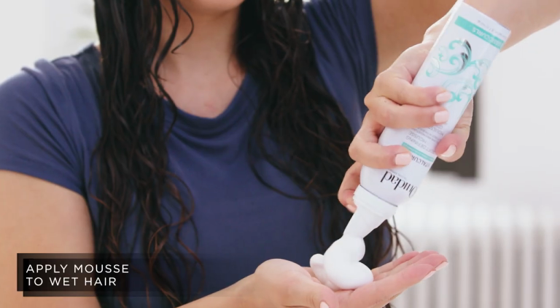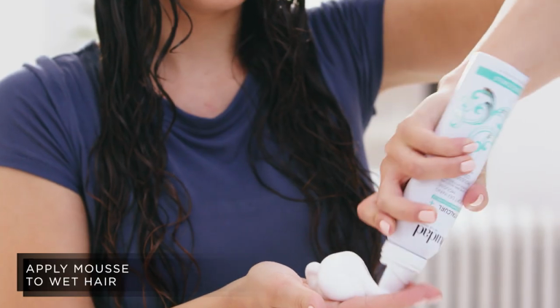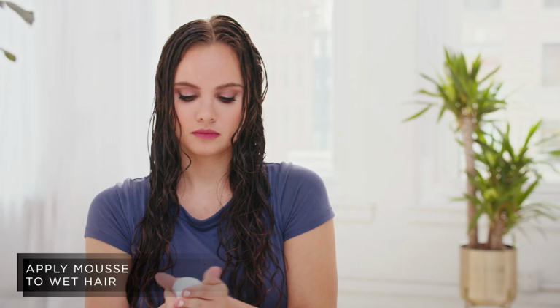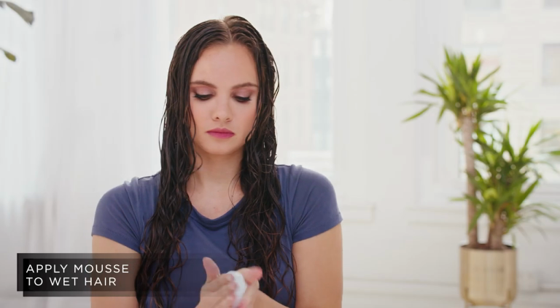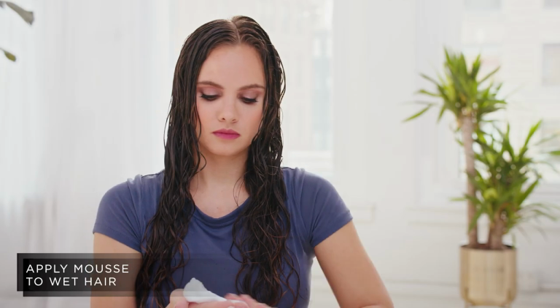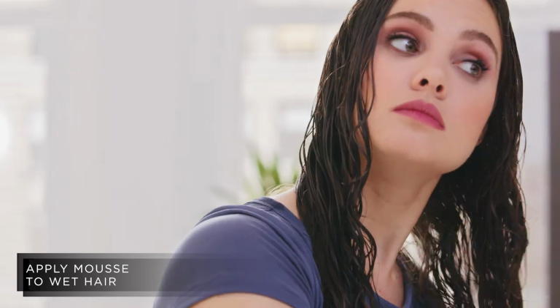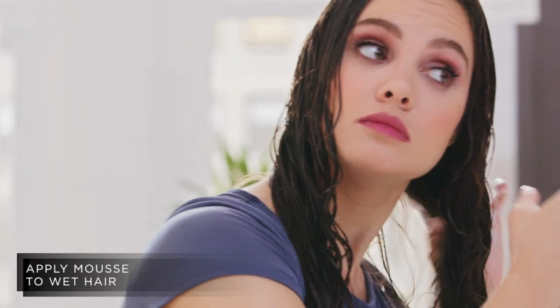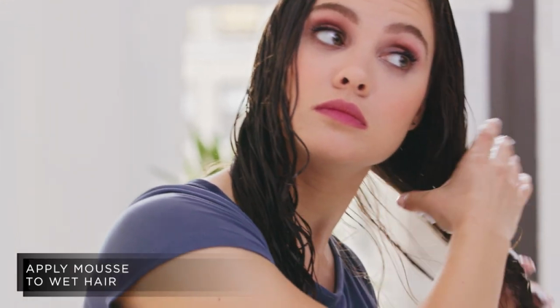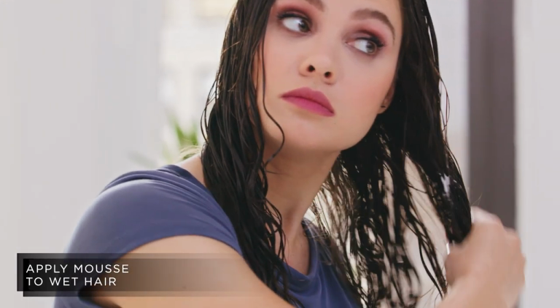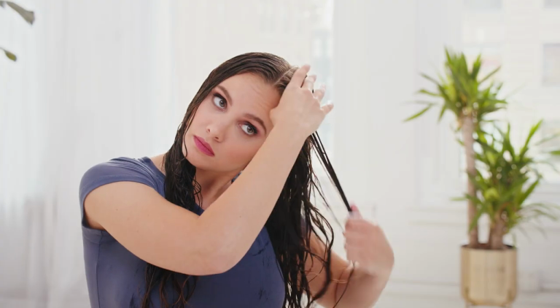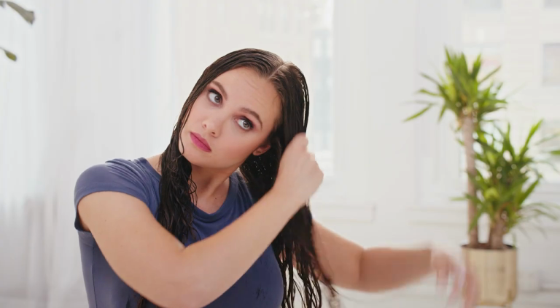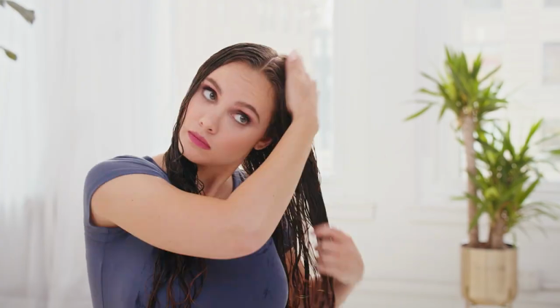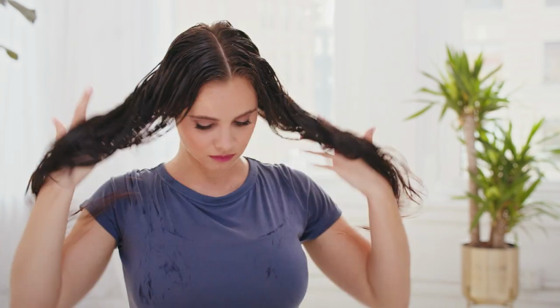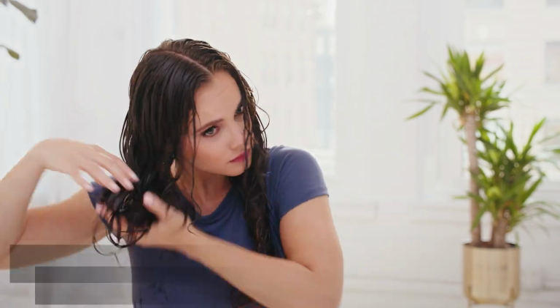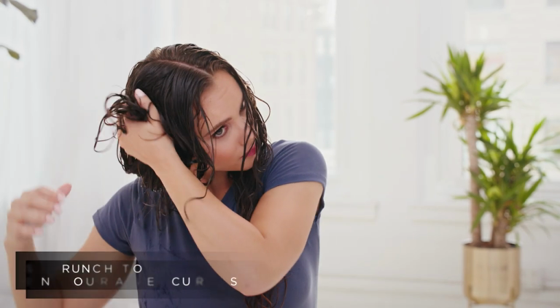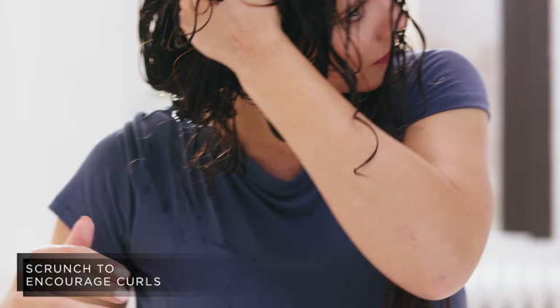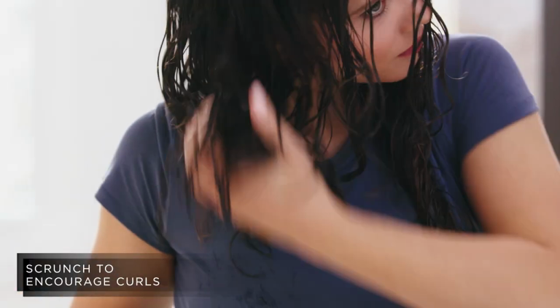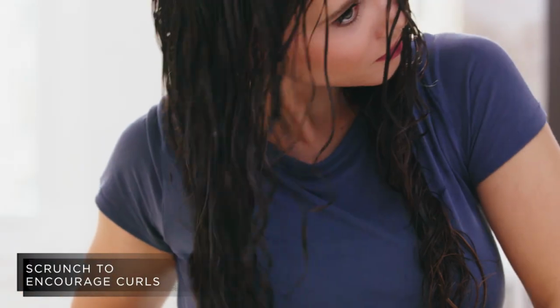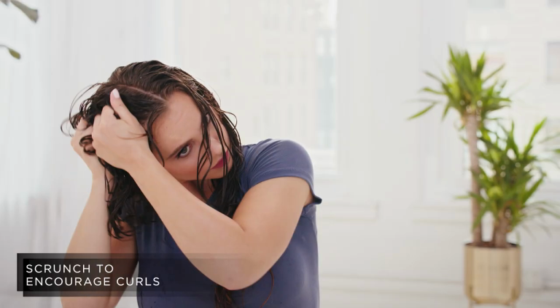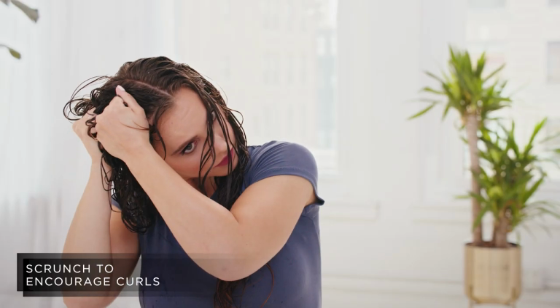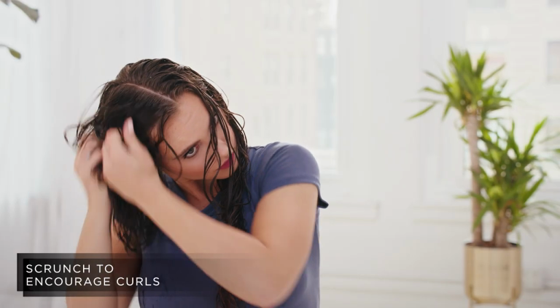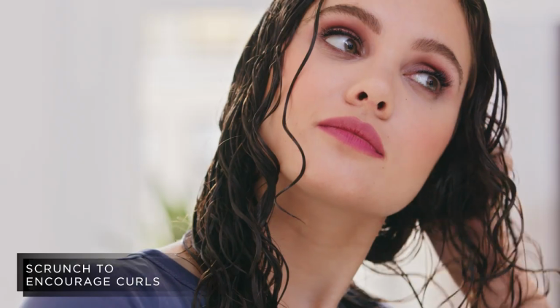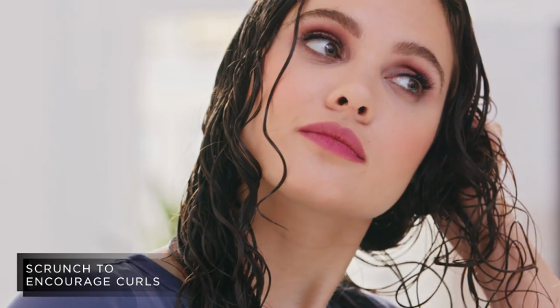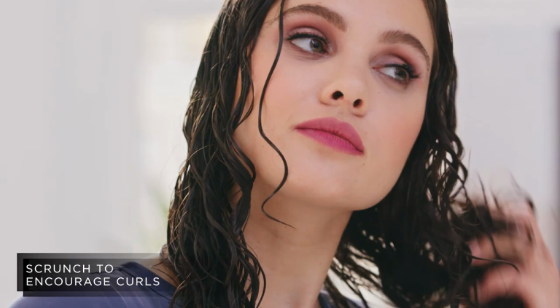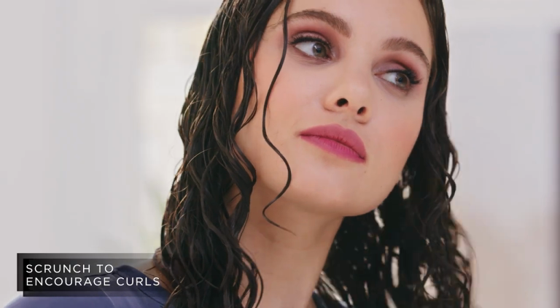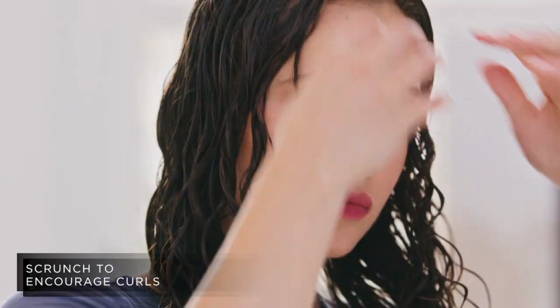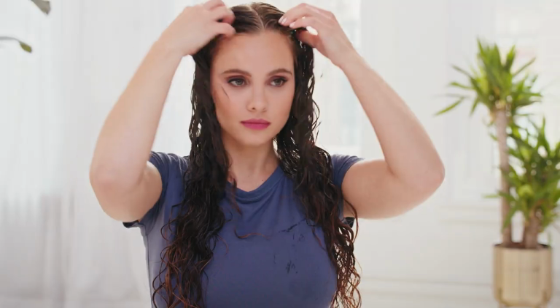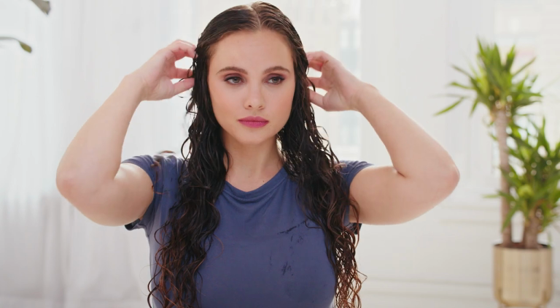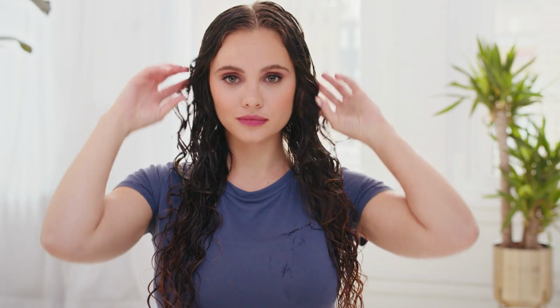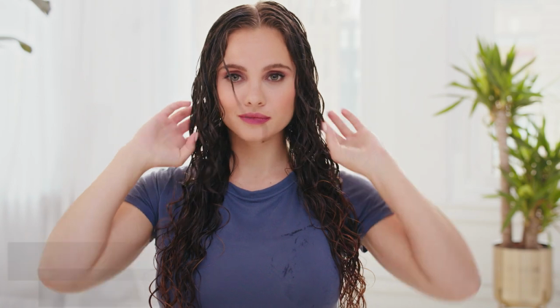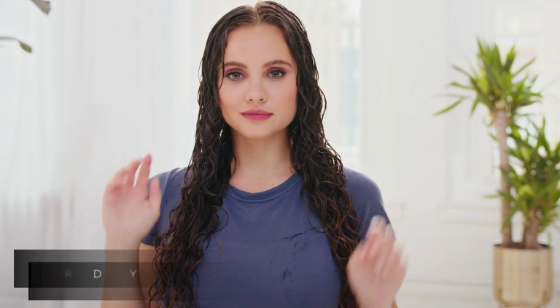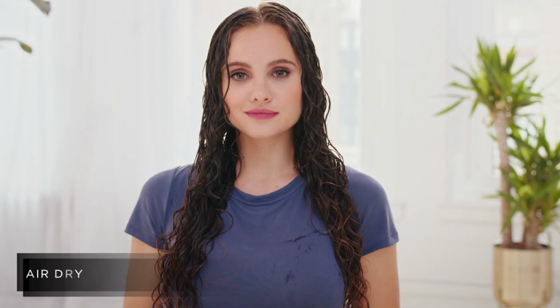I smooth about a palm-sized amount per section. Once I've applied the mousse, I scrunch my hair to help reinforce the curls and then let my hair air dry. This mousse is great because it gives my hair tons of volume.